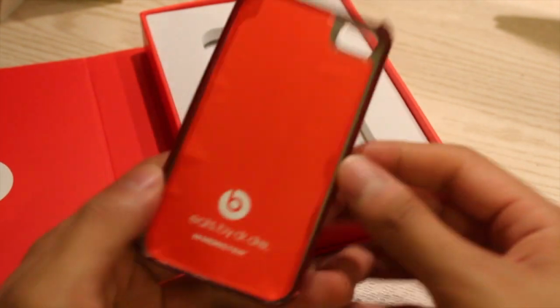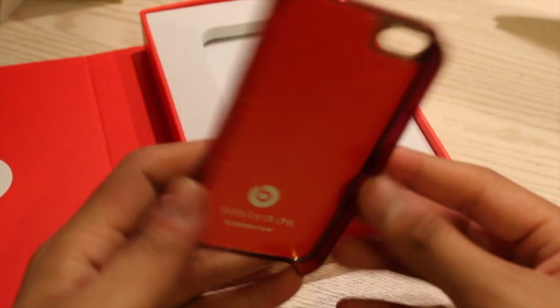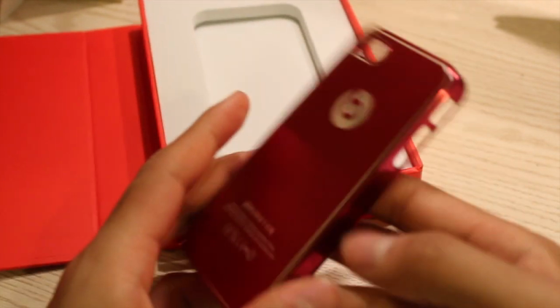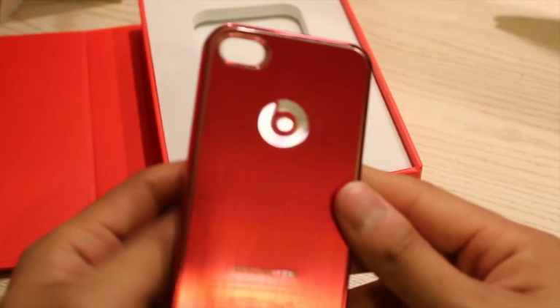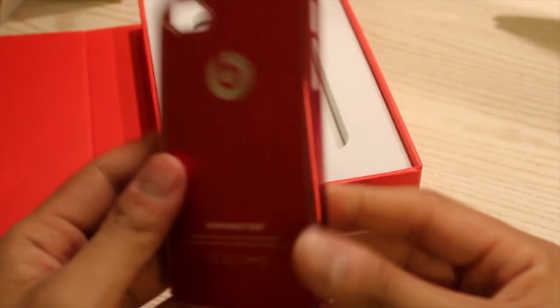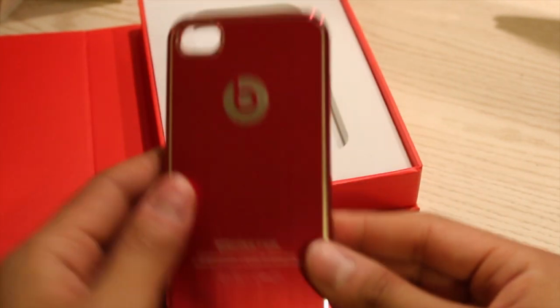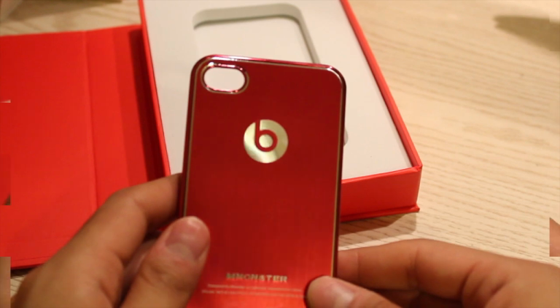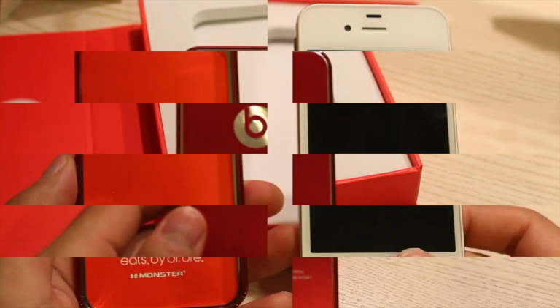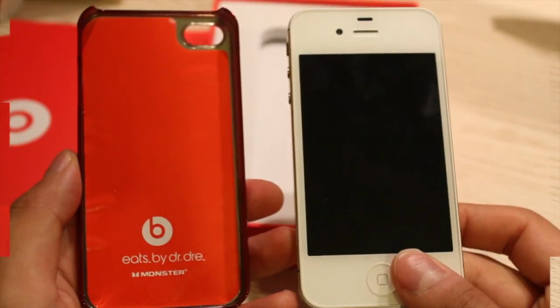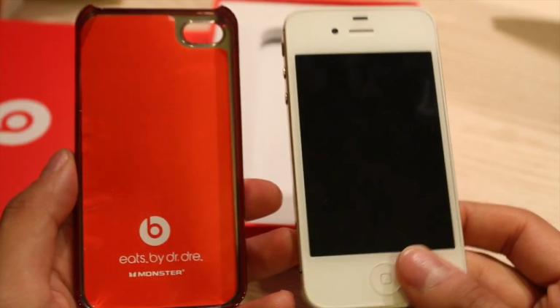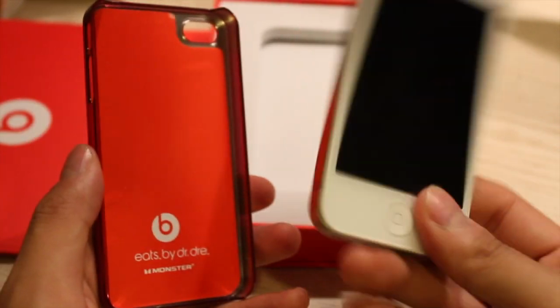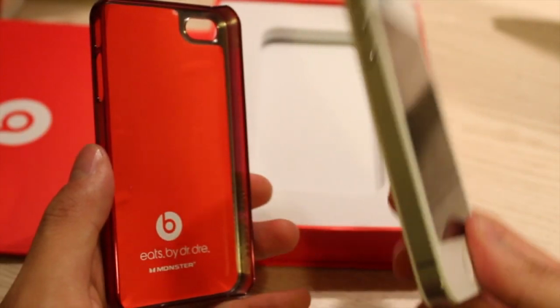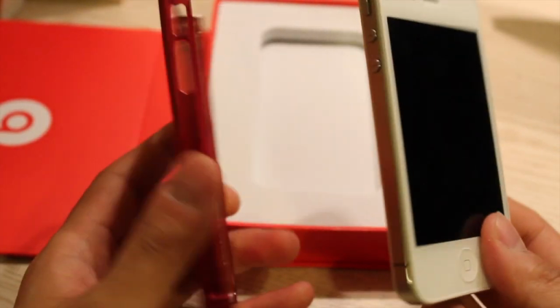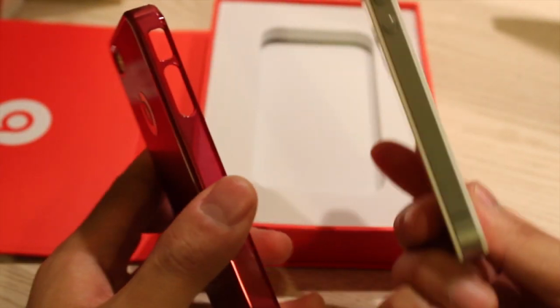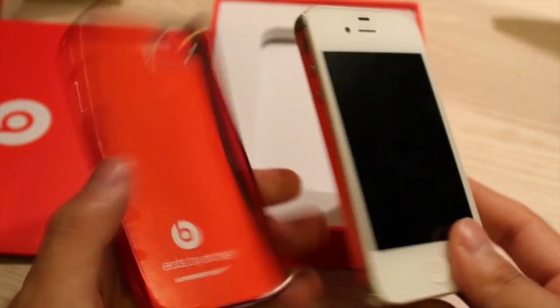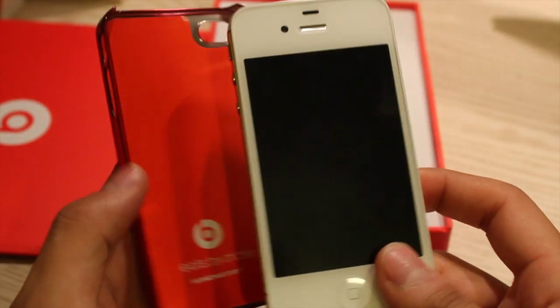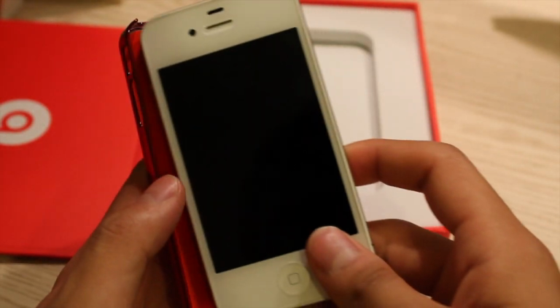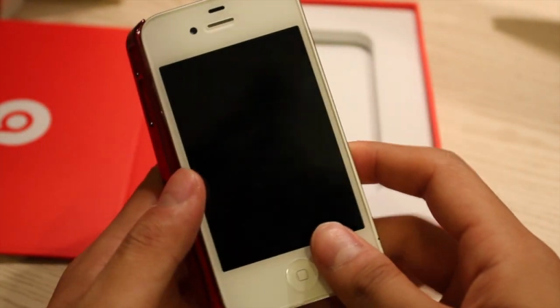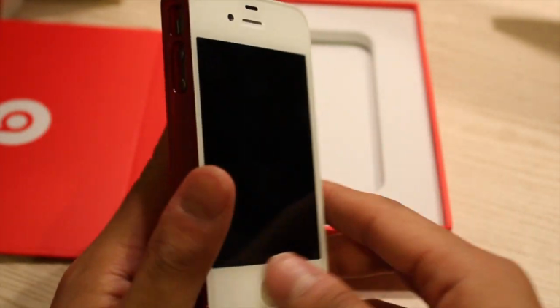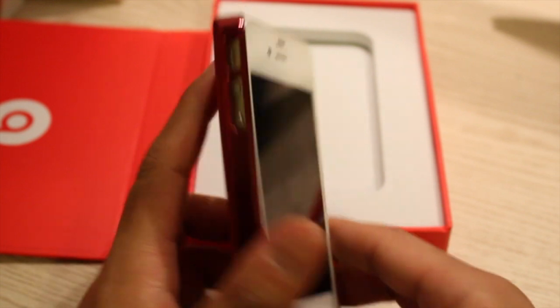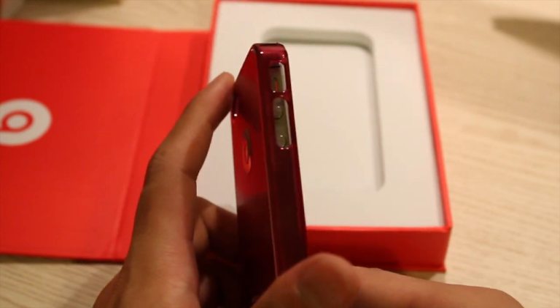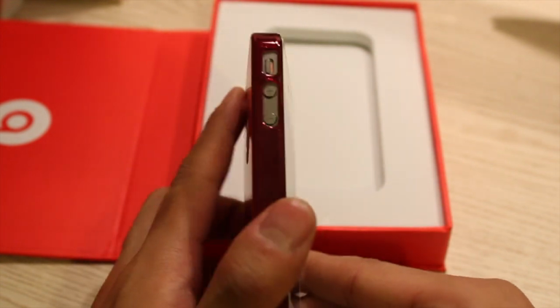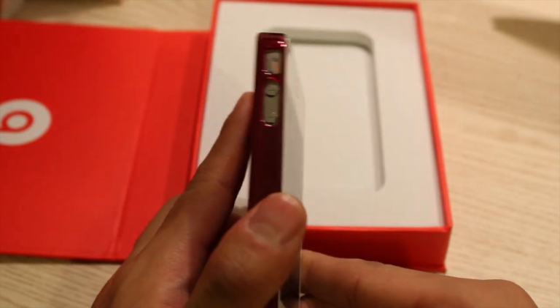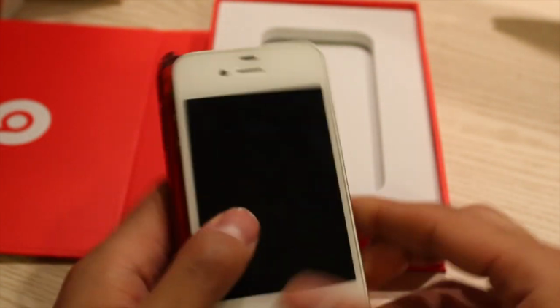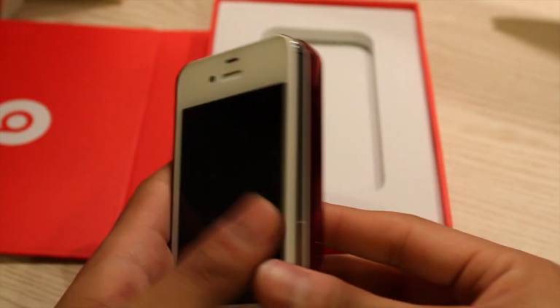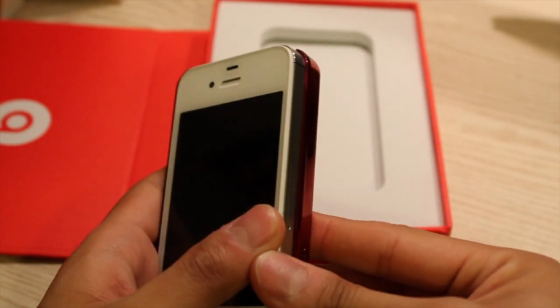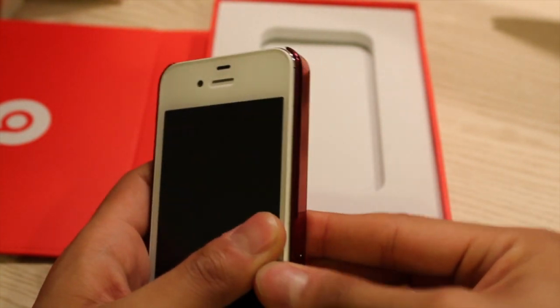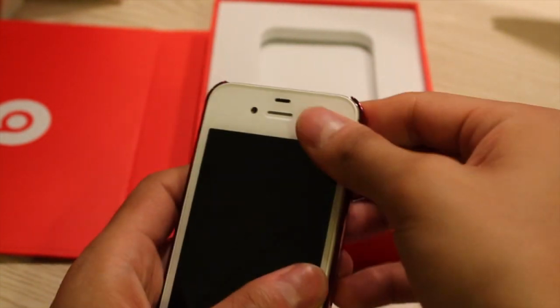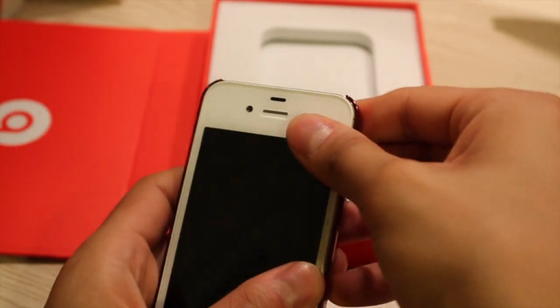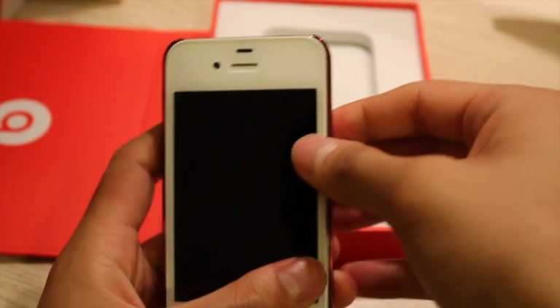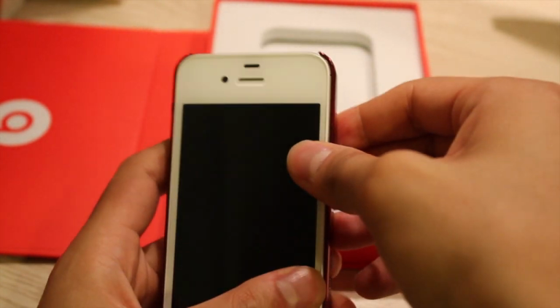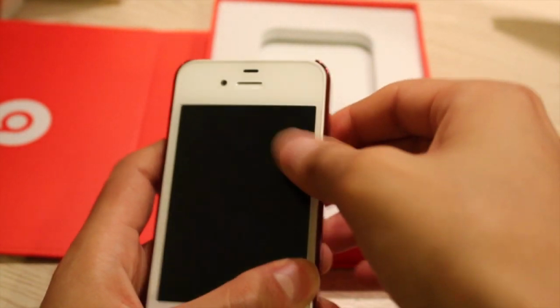So let me just go get my iPhone and put this on. Now that I have my iPhone, I'm going to try to put this inside the case. So it fits pretty well — just like this, just snaps on like that.